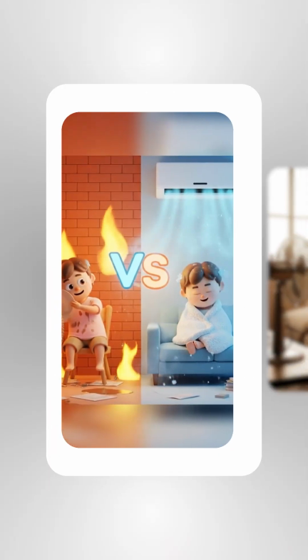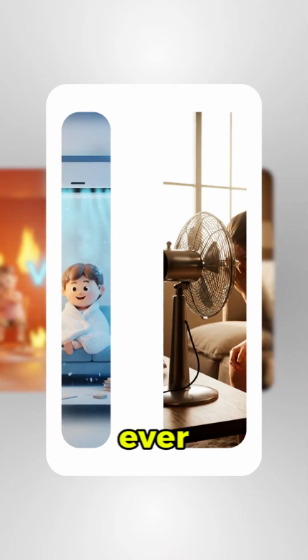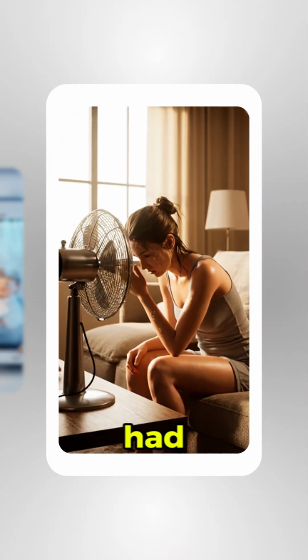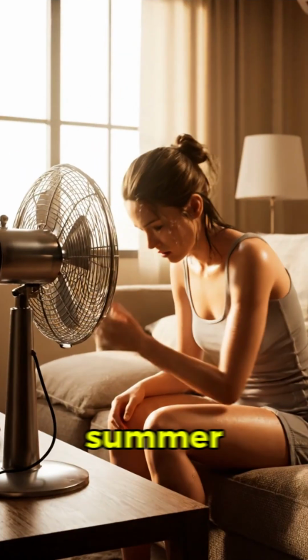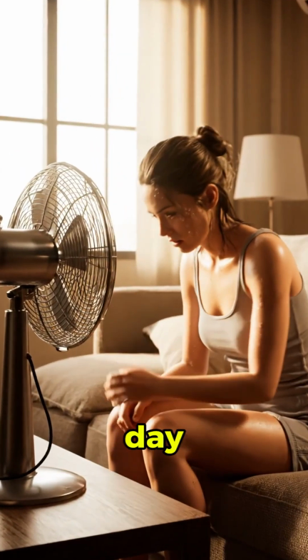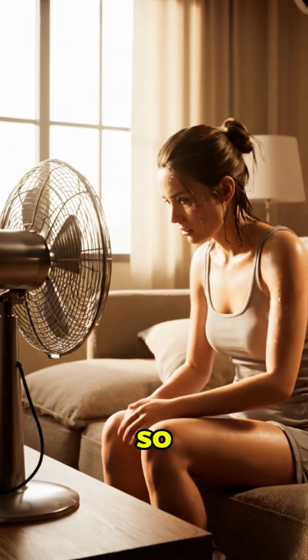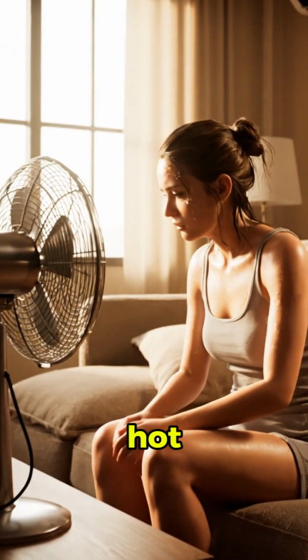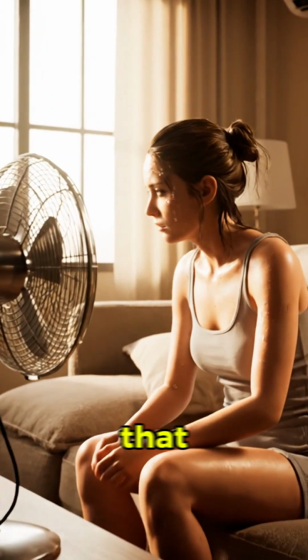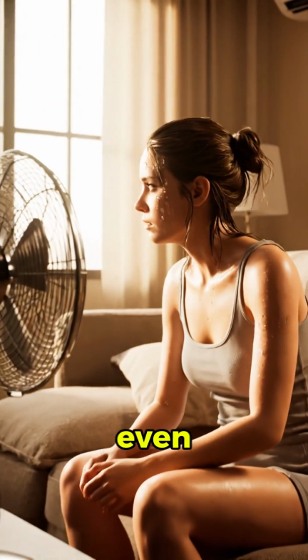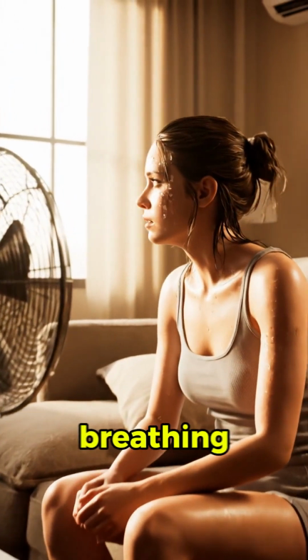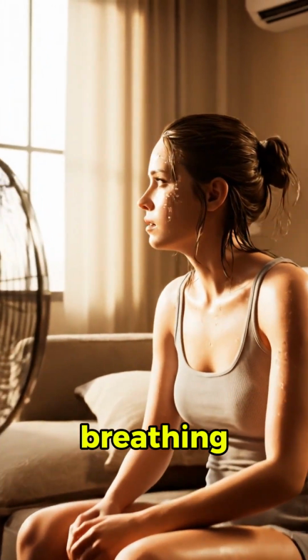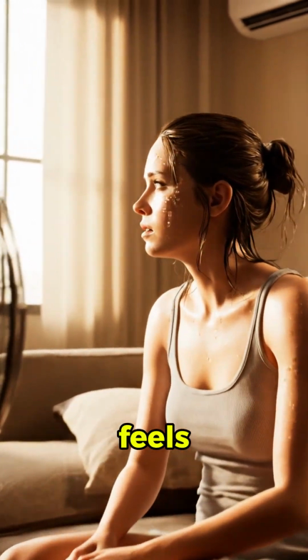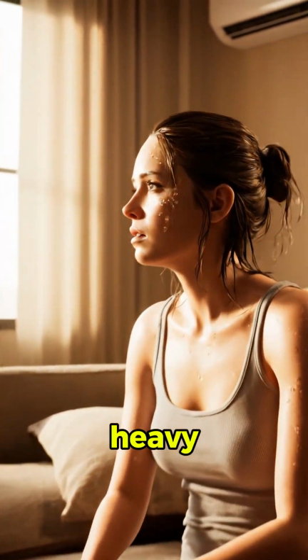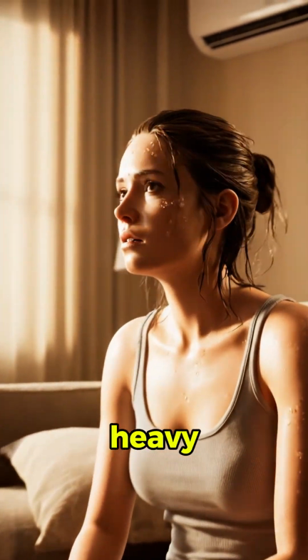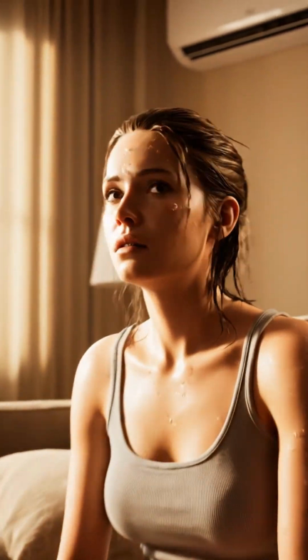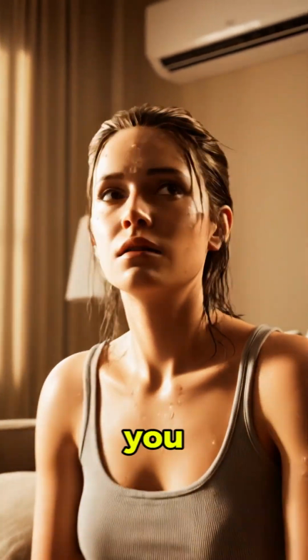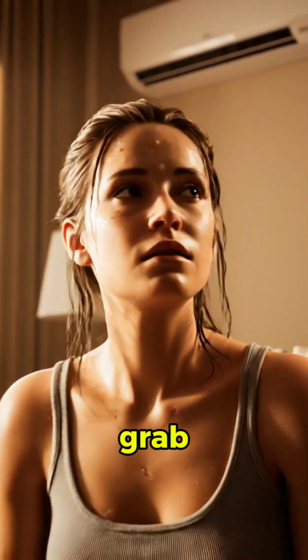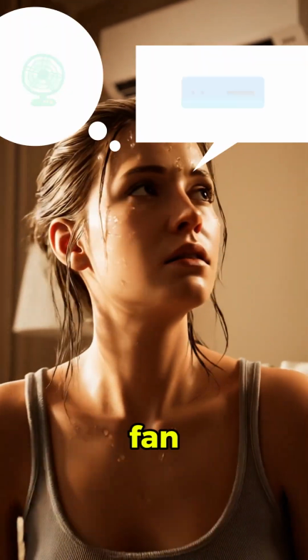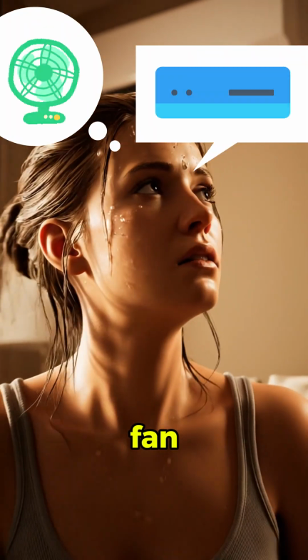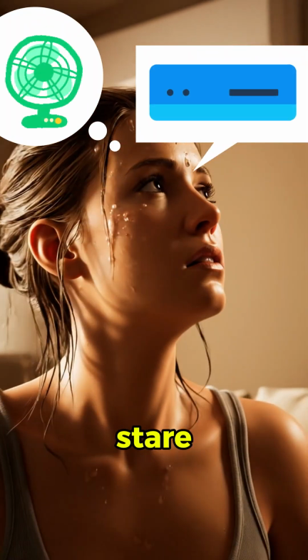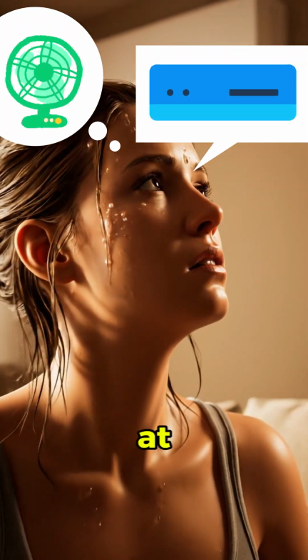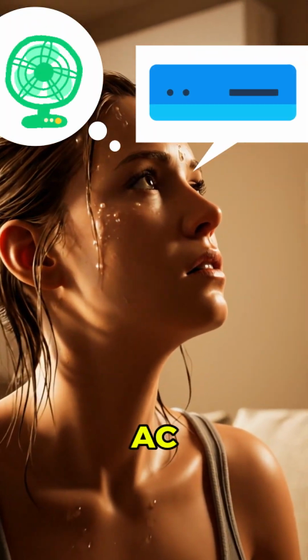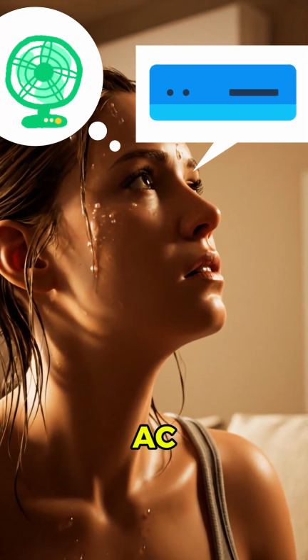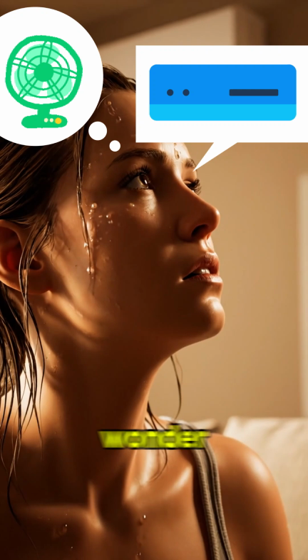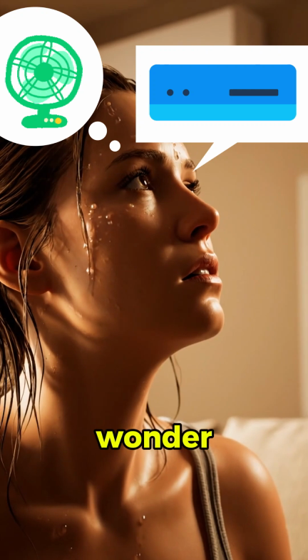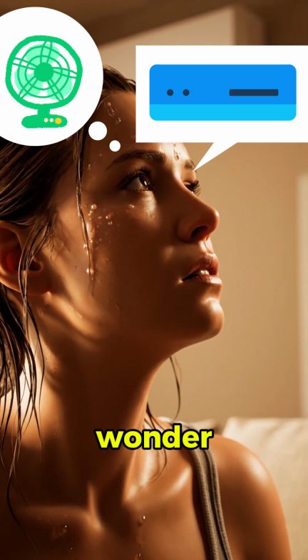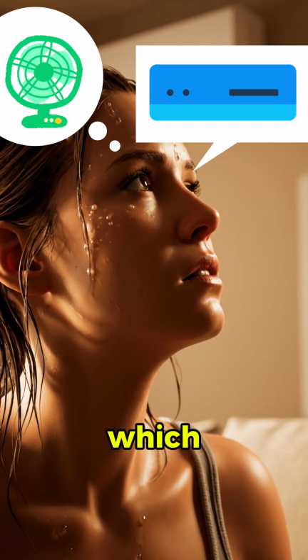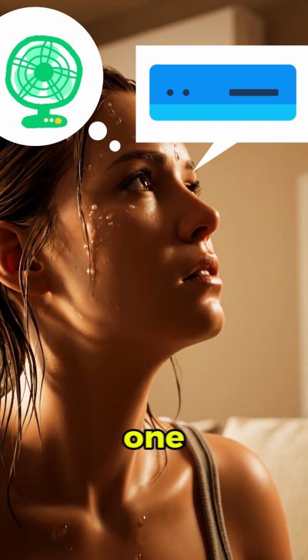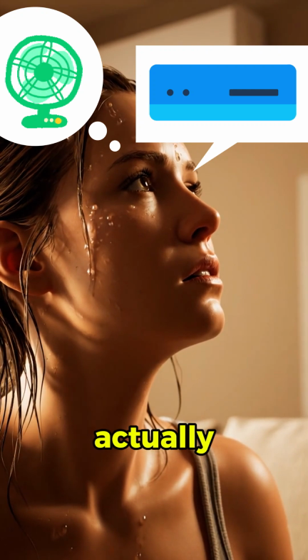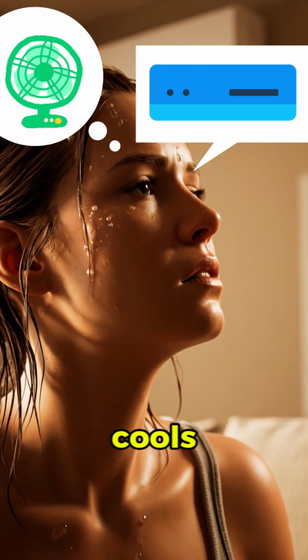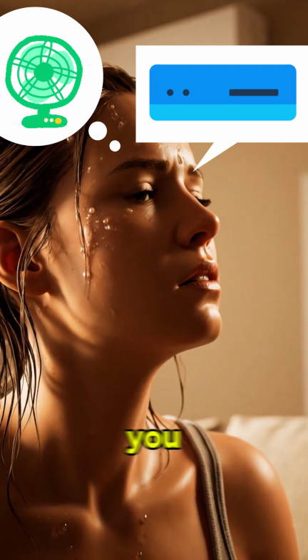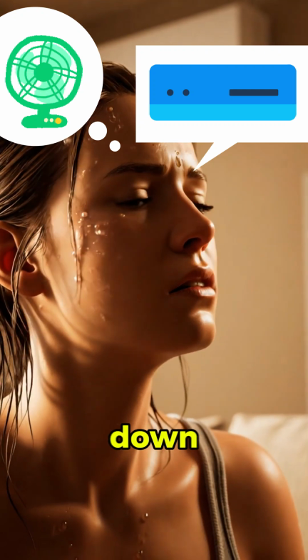Ever had a summer day so hot that even breathing feels heavy? You grab a fan, stare at the A.C., and wonder which one actually cools you down.